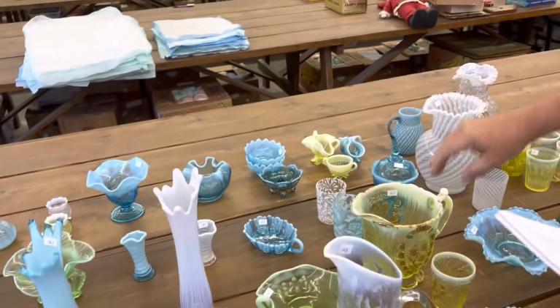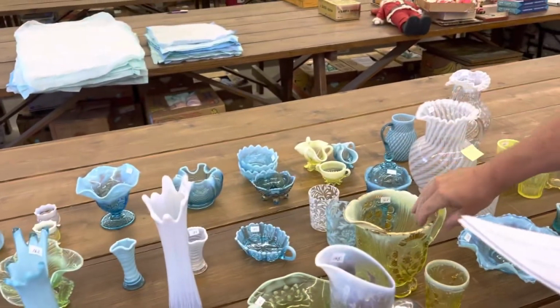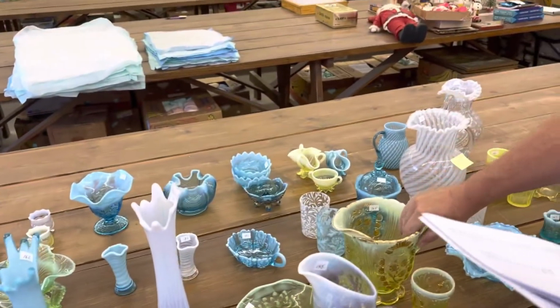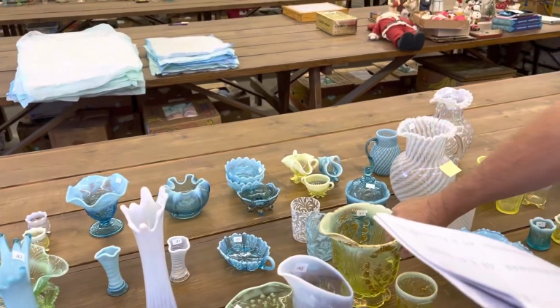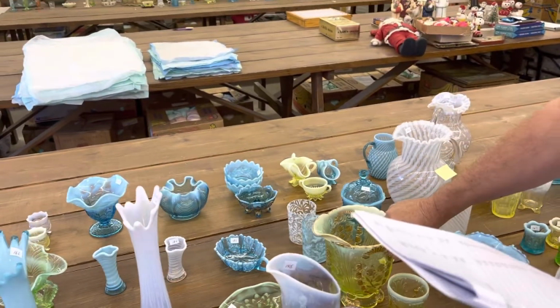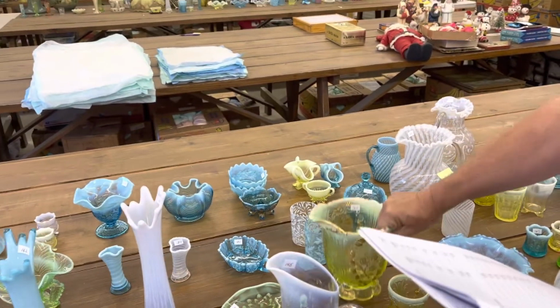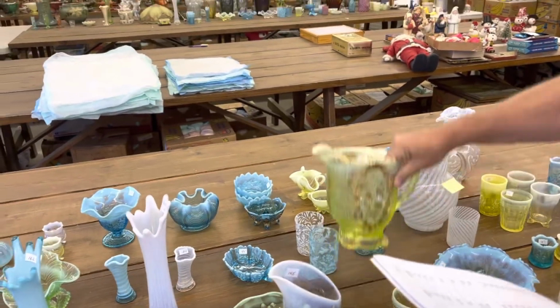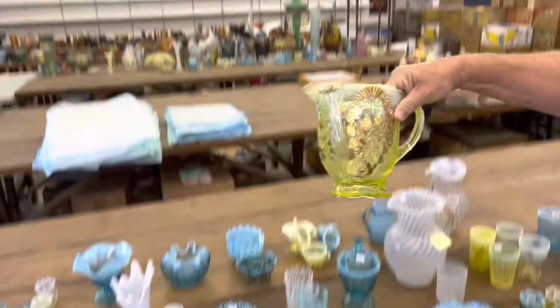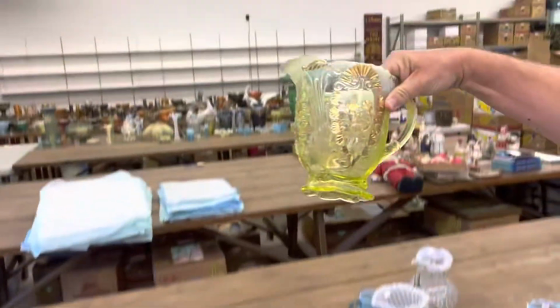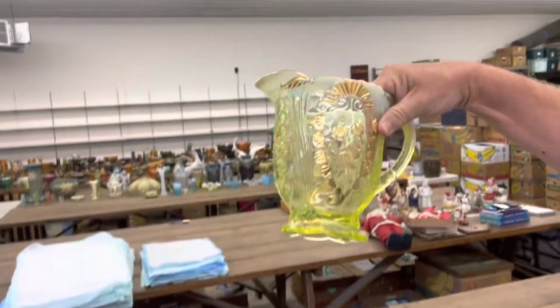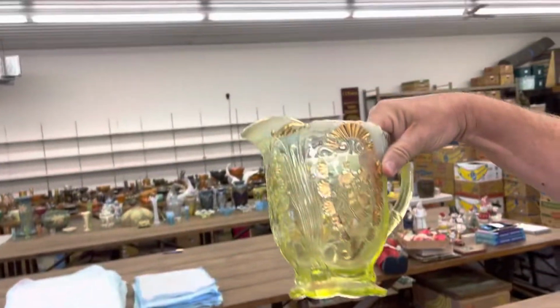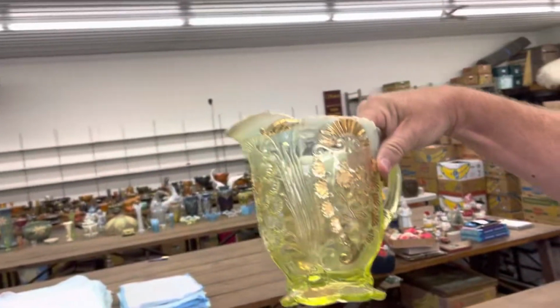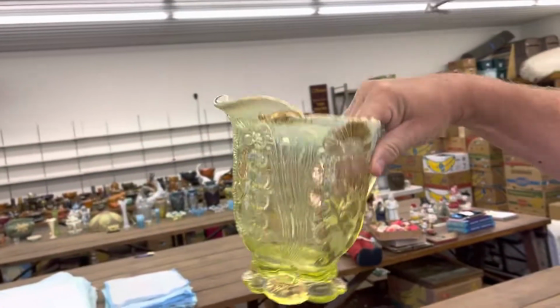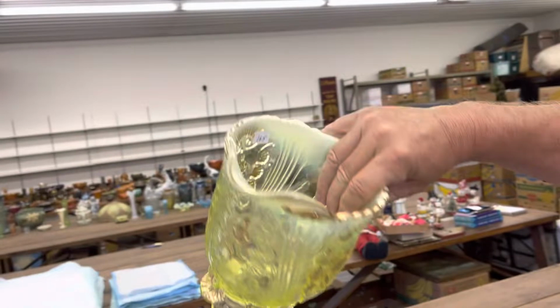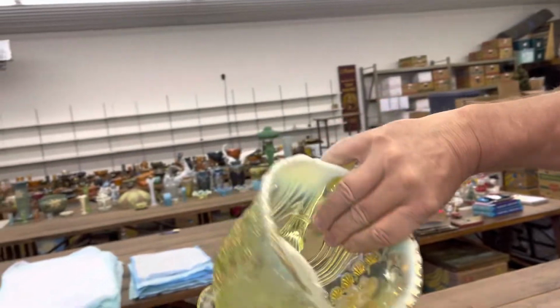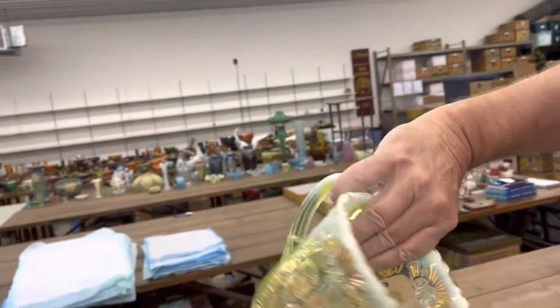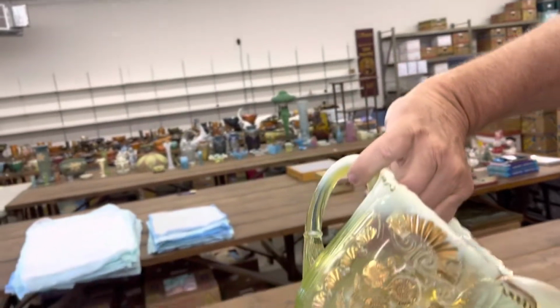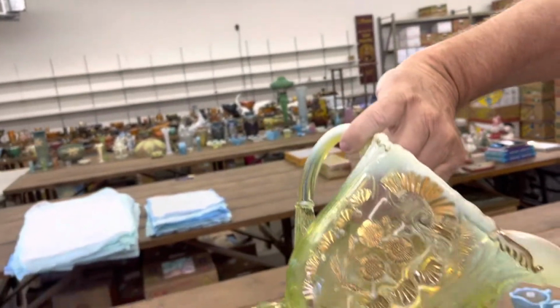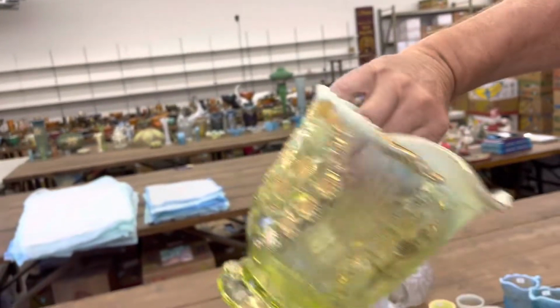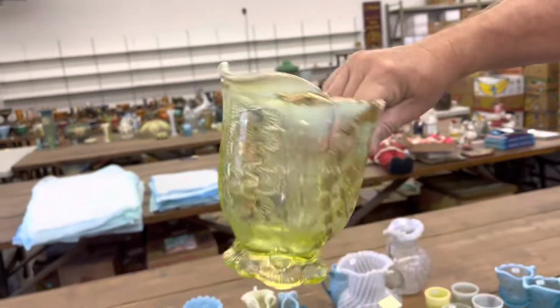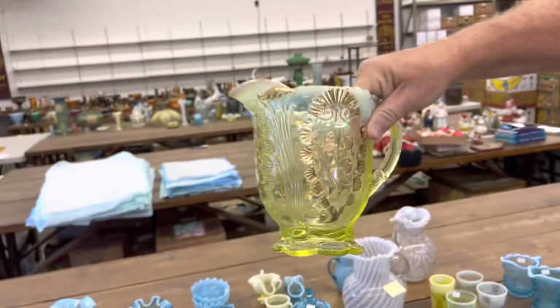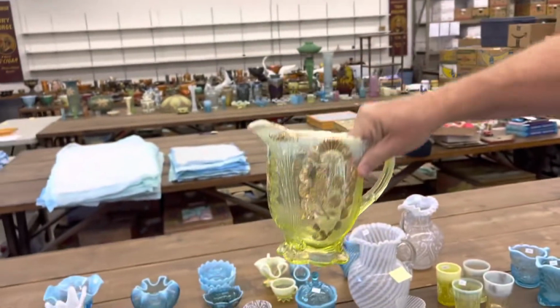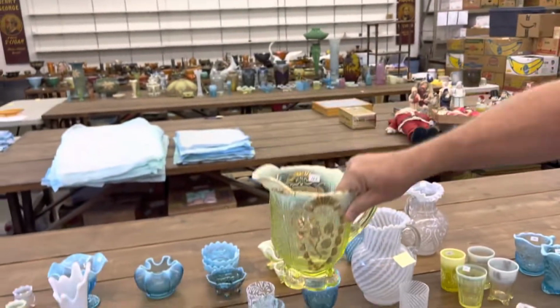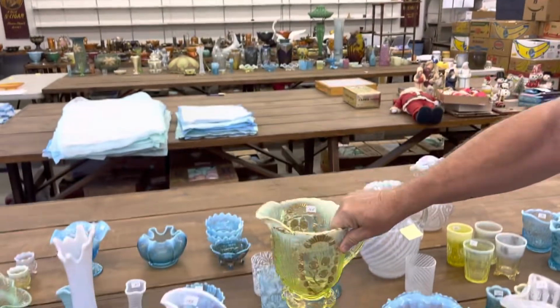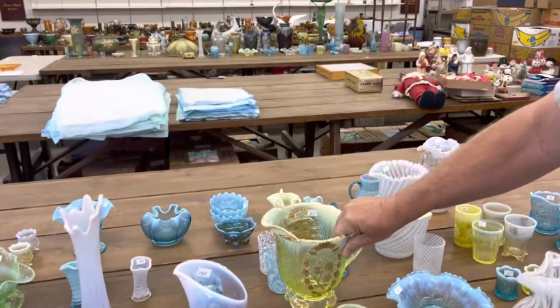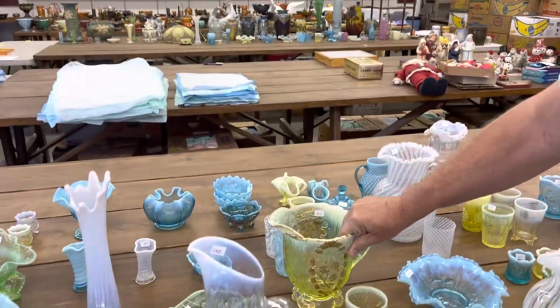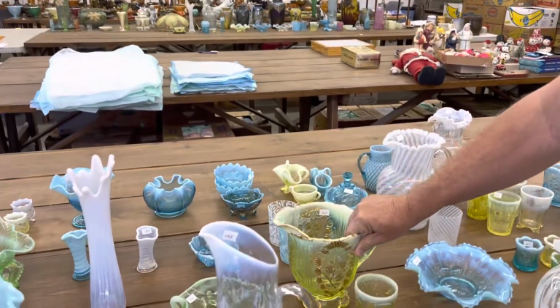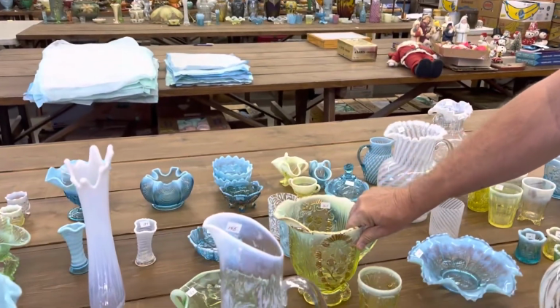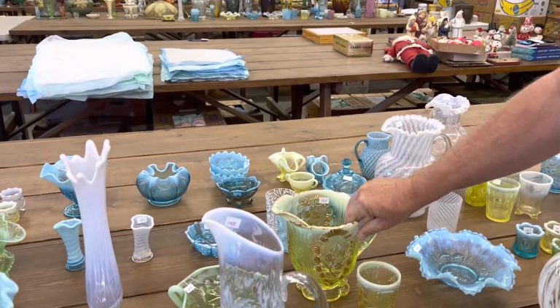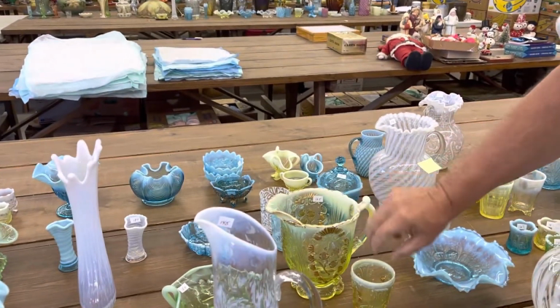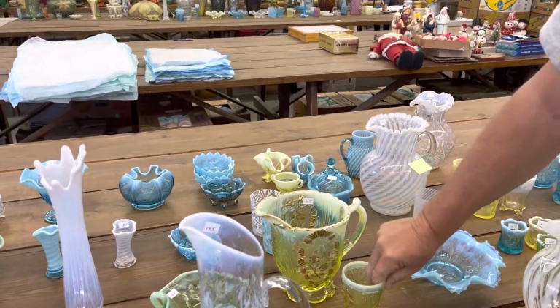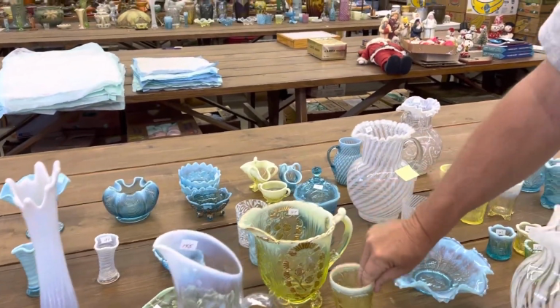This here I believe is called Everglades, in Vaseline Opal. Nice gold work on it. Get a tumbler with it.